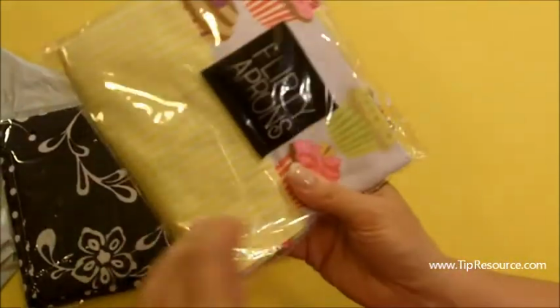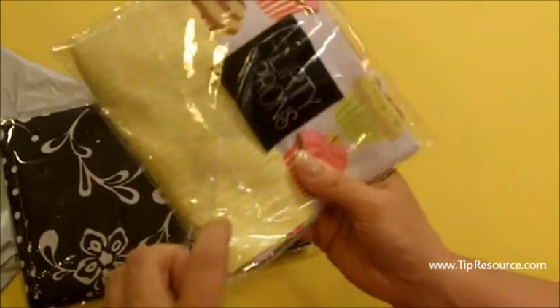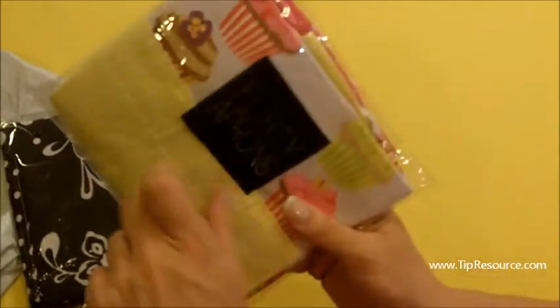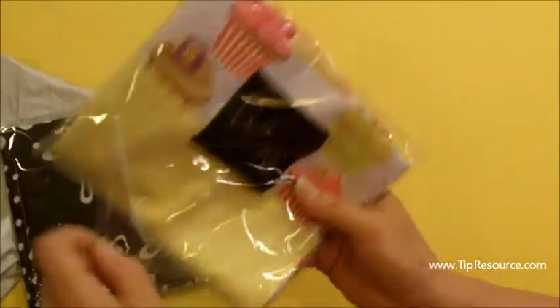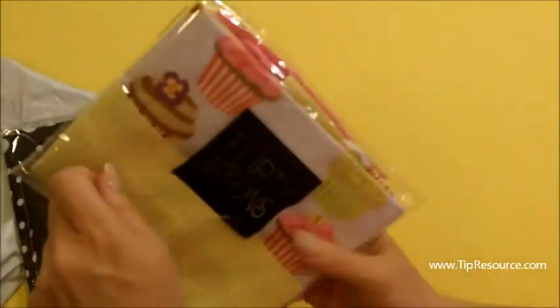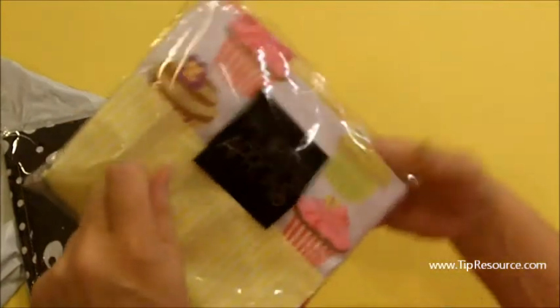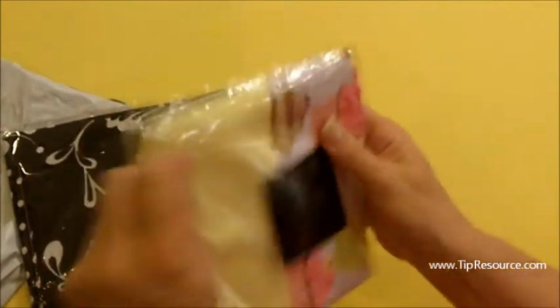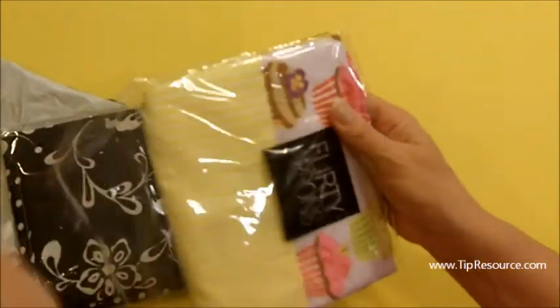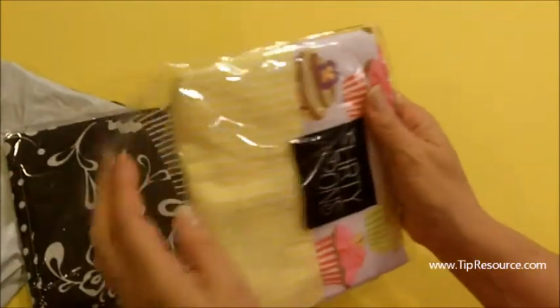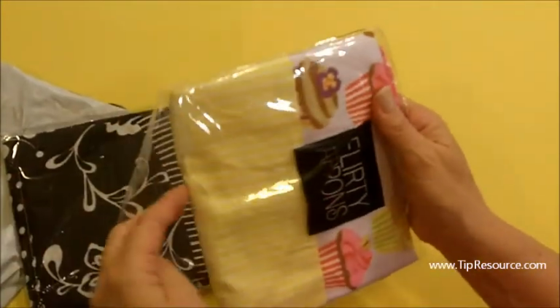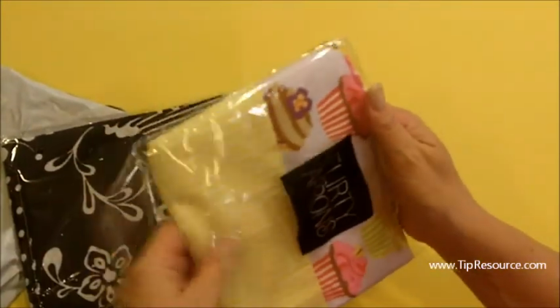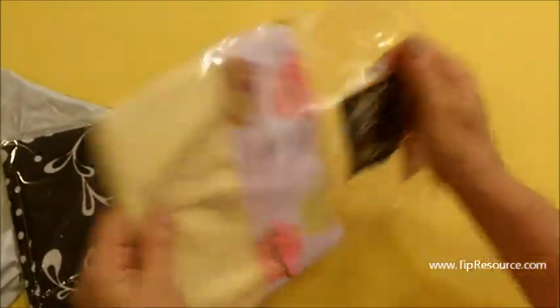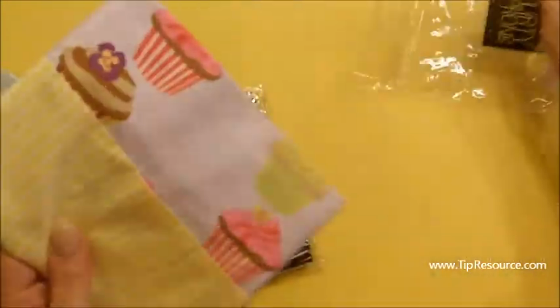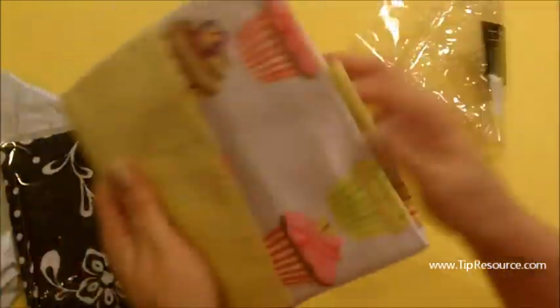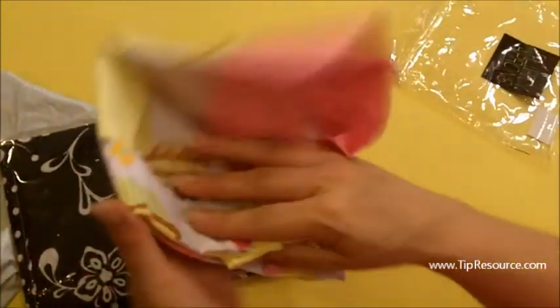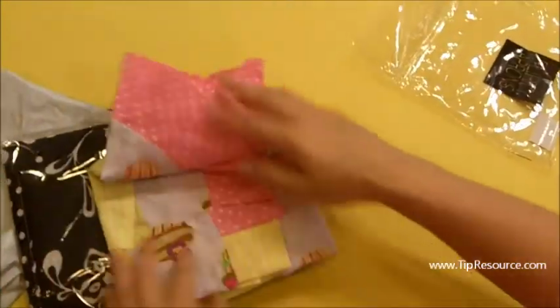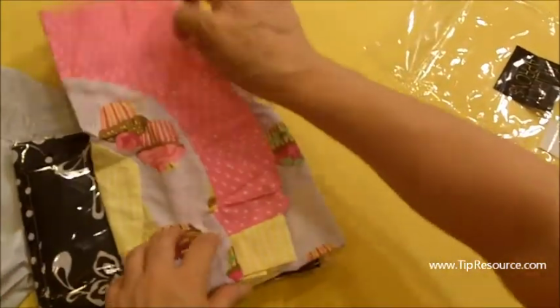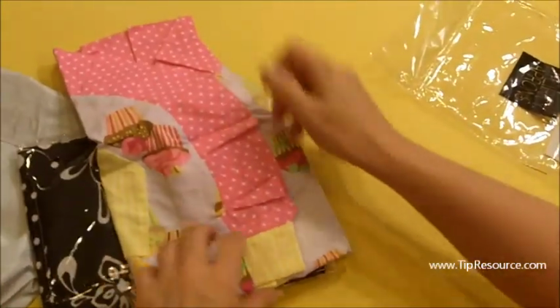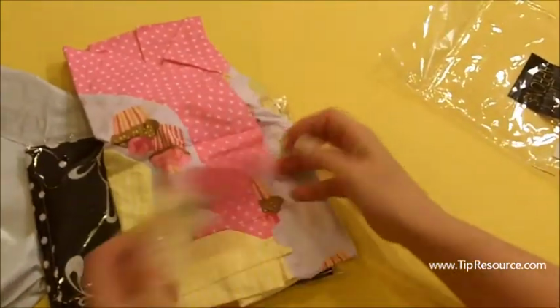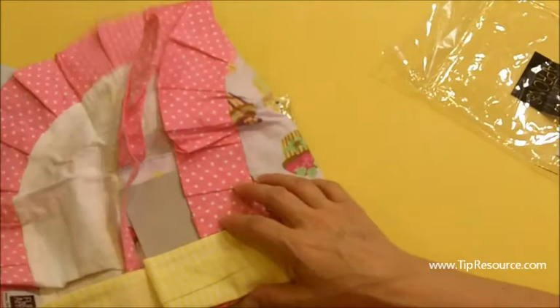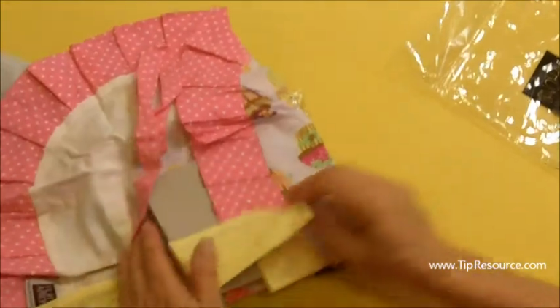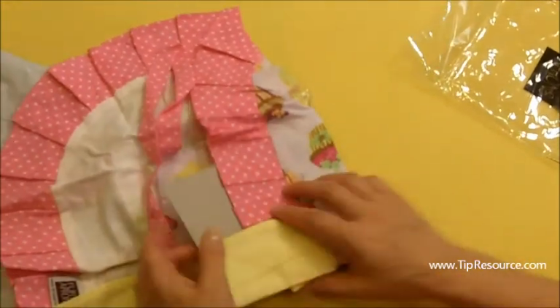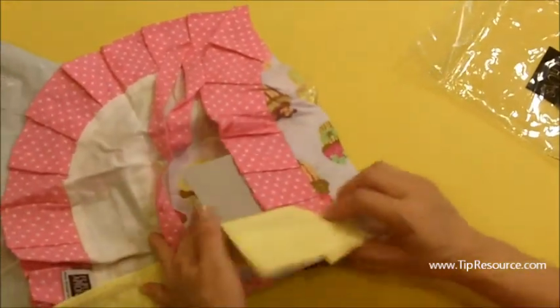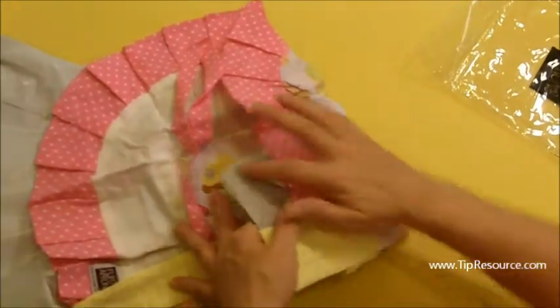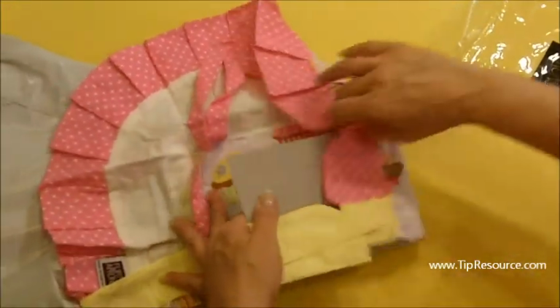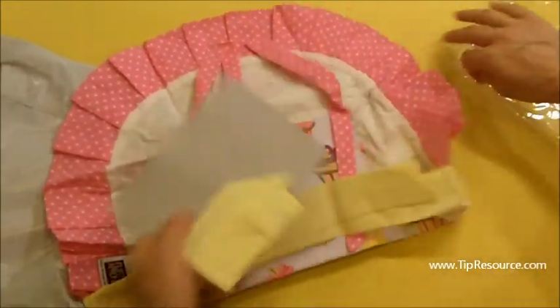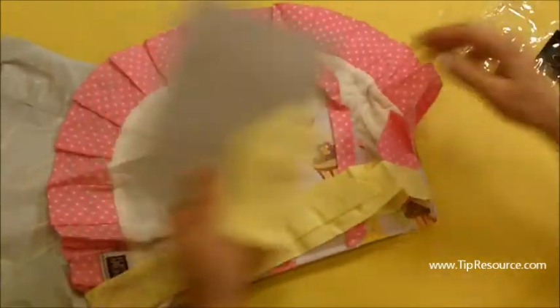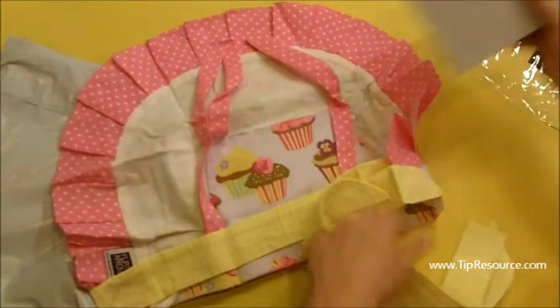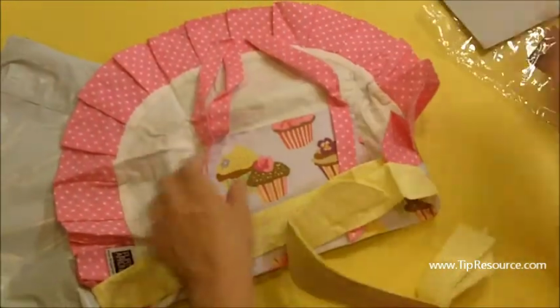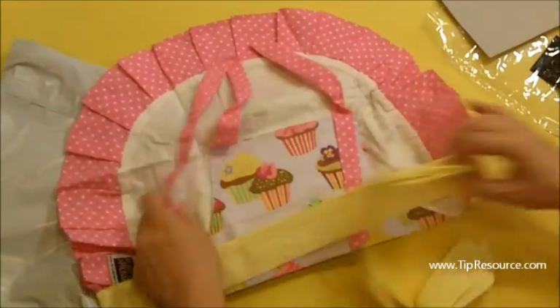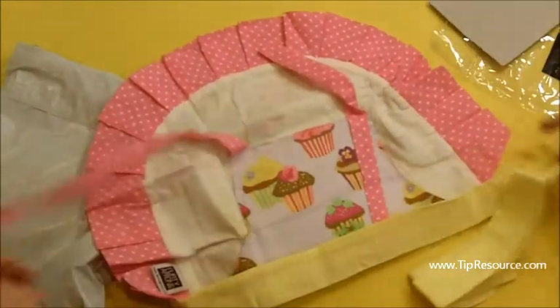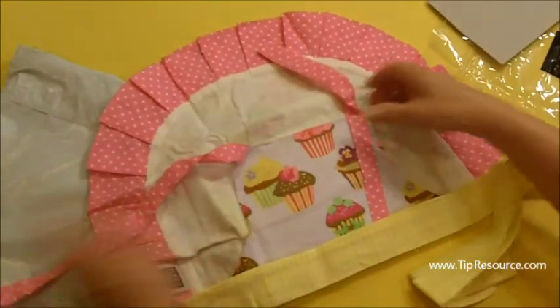Ok, this is for Lindsay. It is a little girl's flirty apron. I did show you the picture of it on the website. But how cute is this? She is going to be so excited.